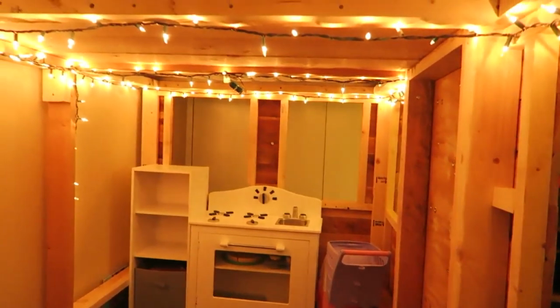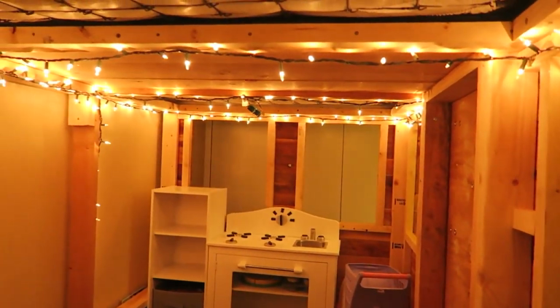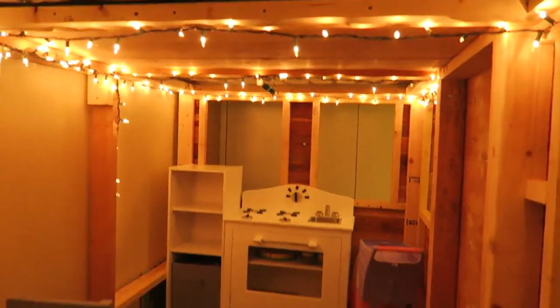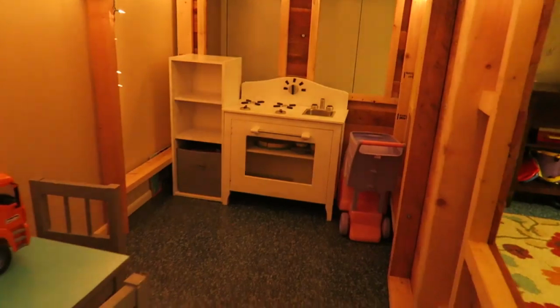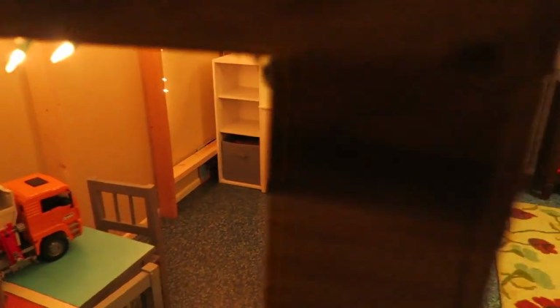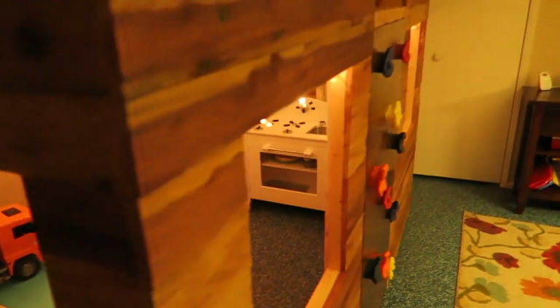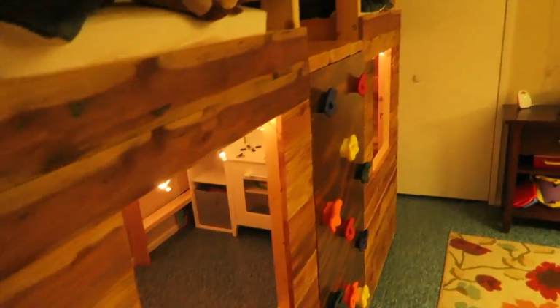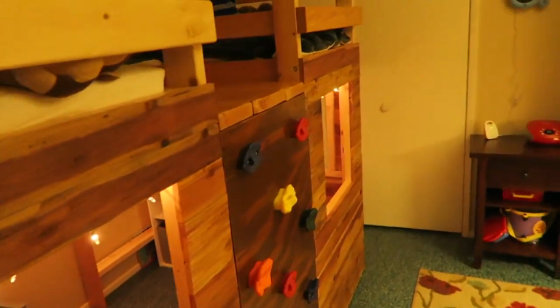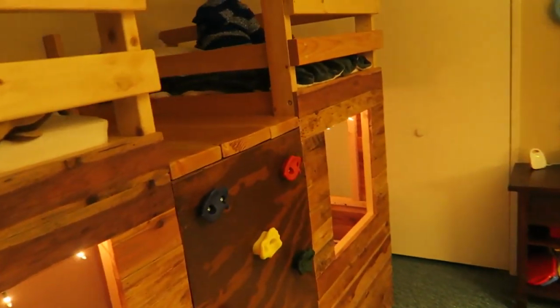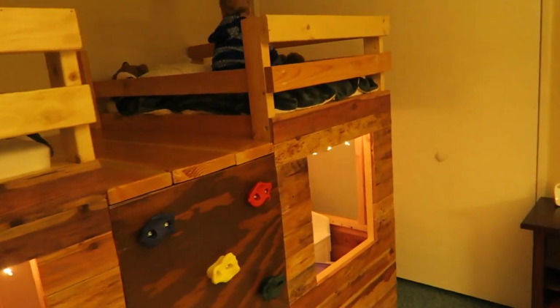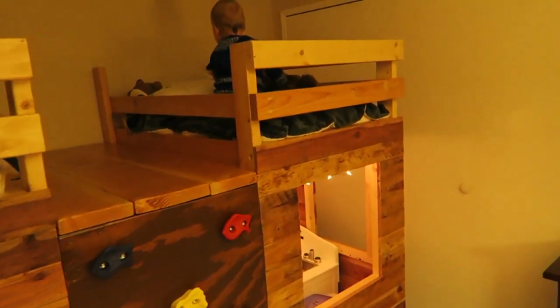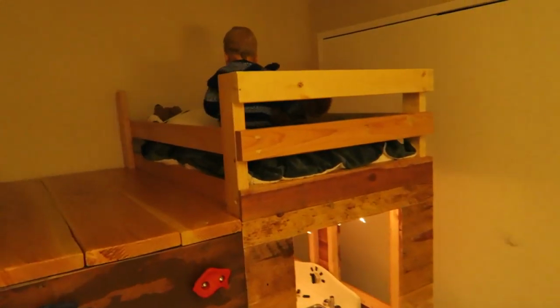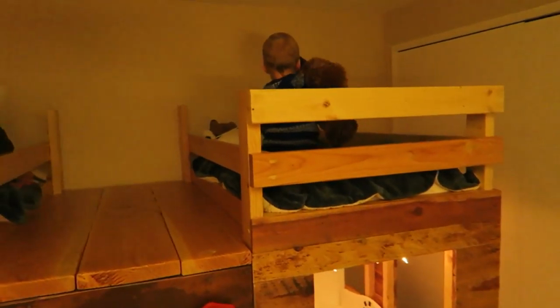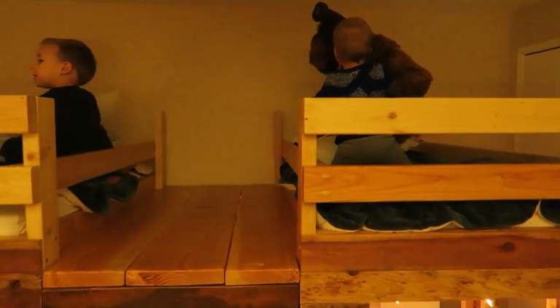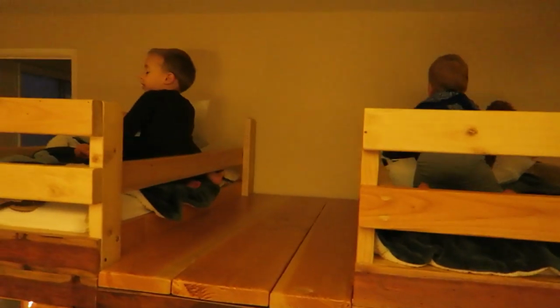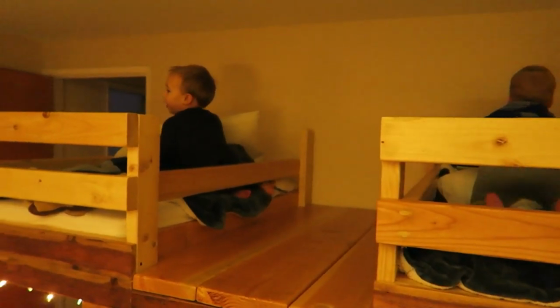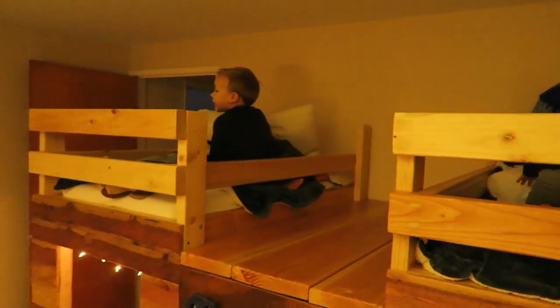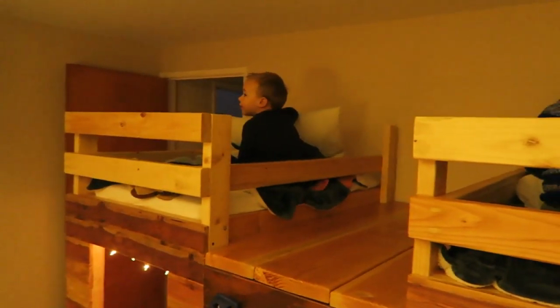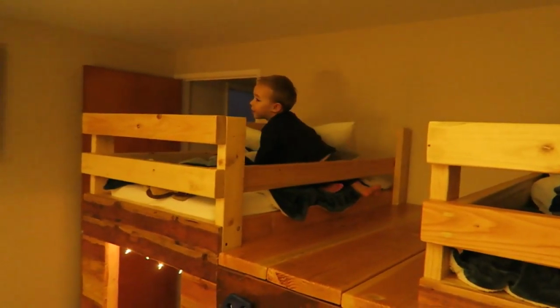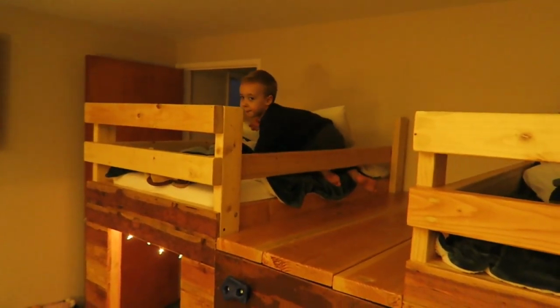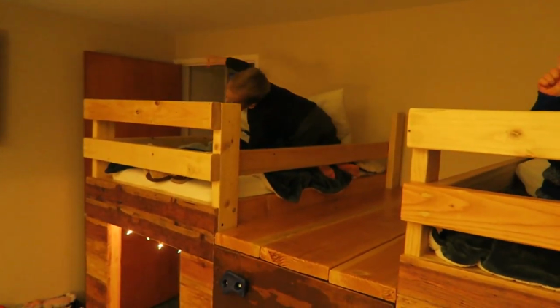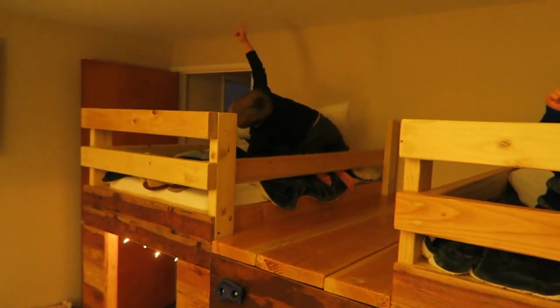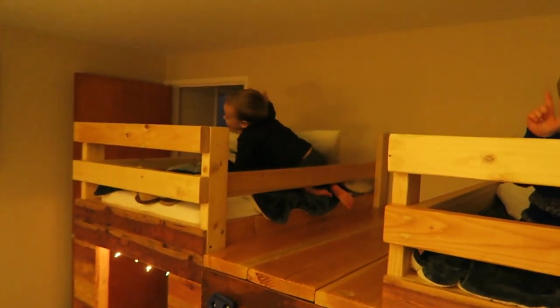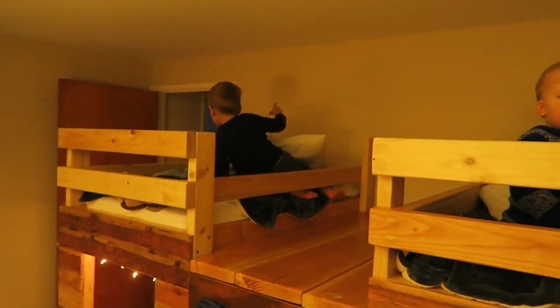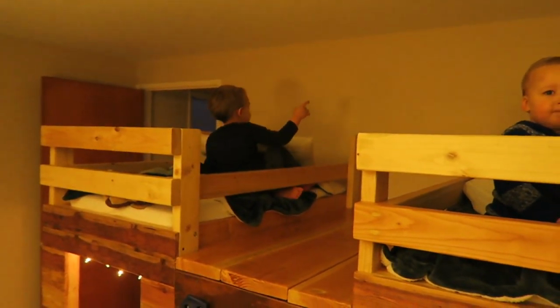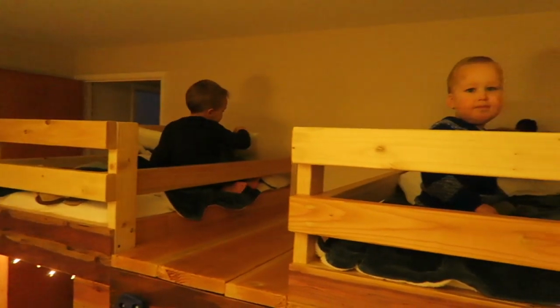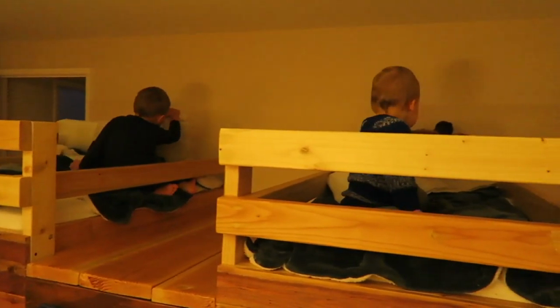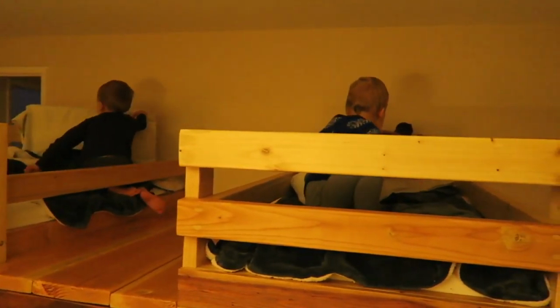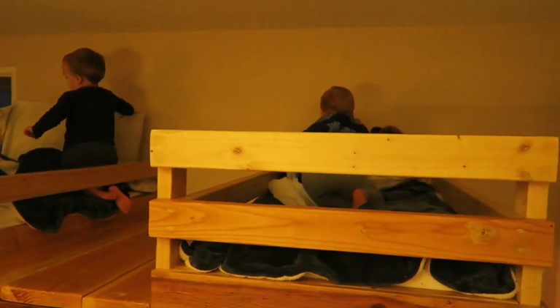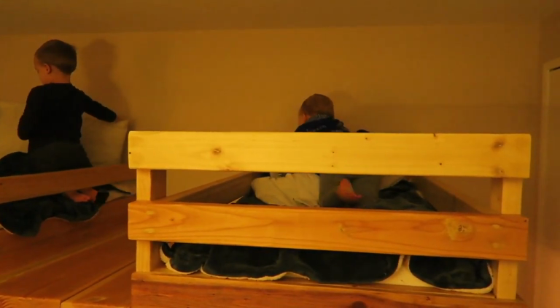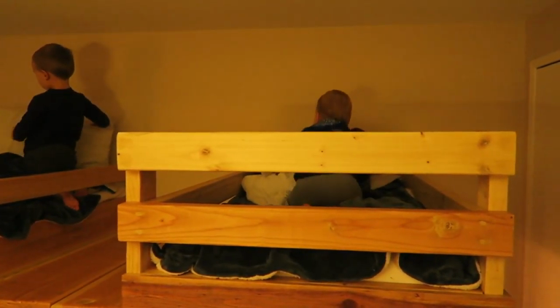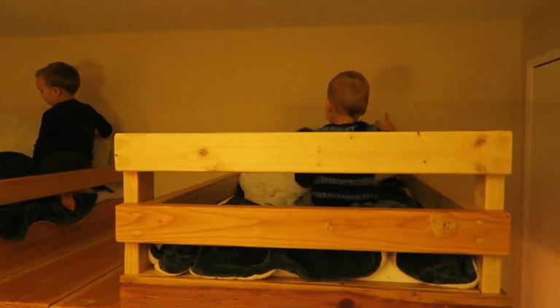We put Christmas lights for the lighting, and that's it. Thumbs up, Cayman! Thumbs up, Hazel!